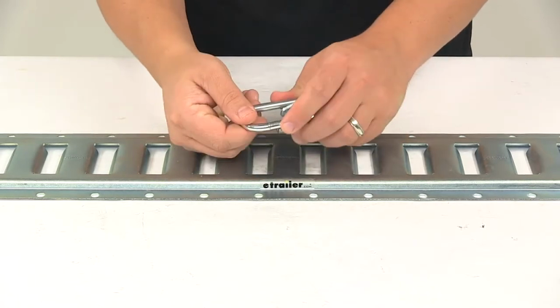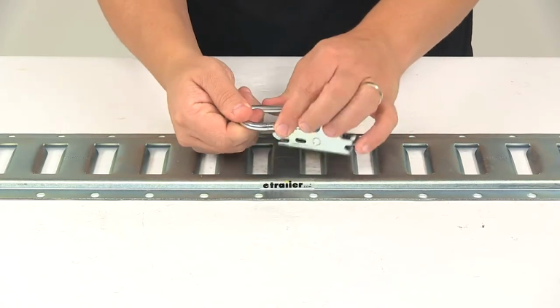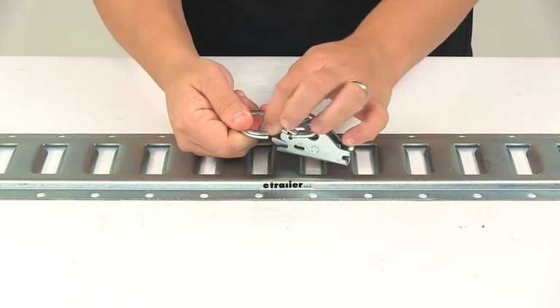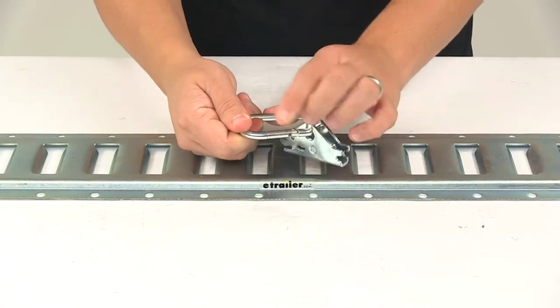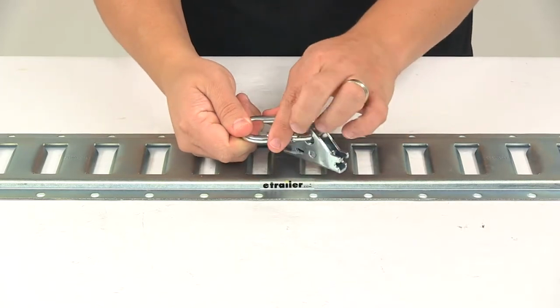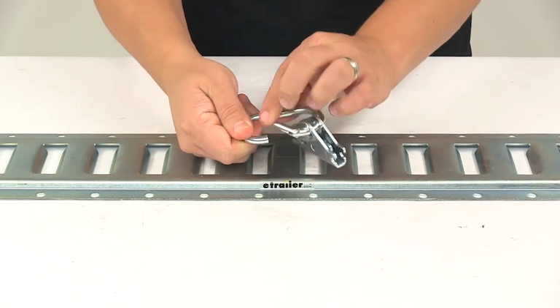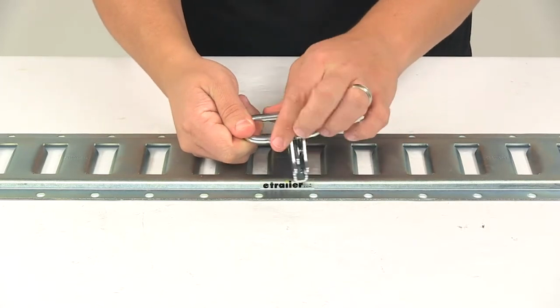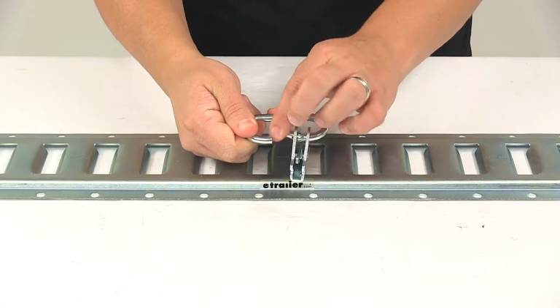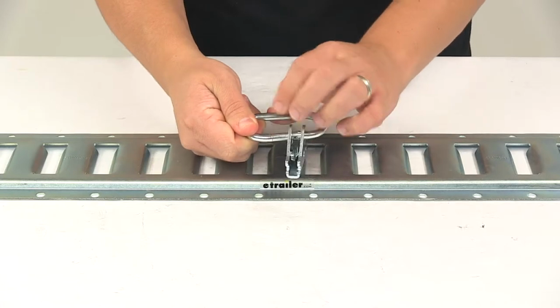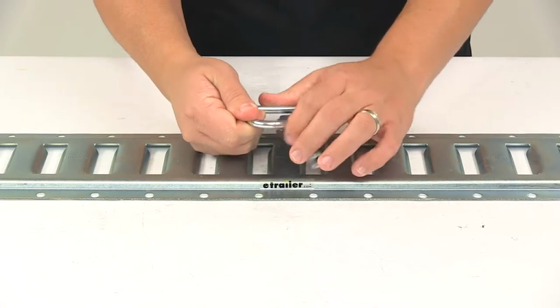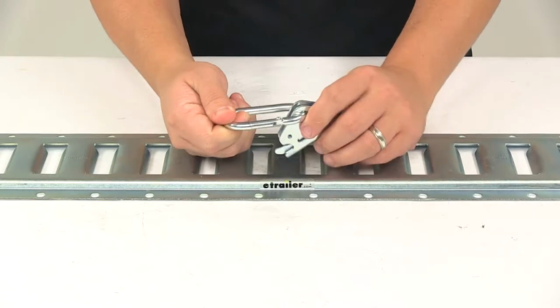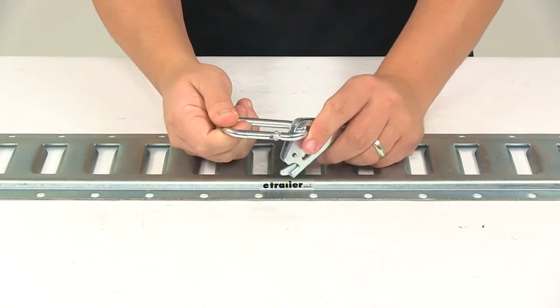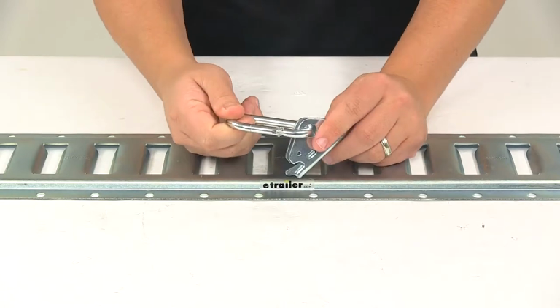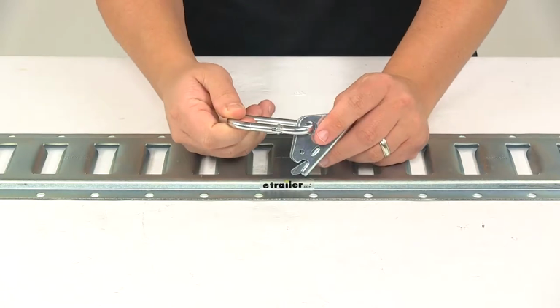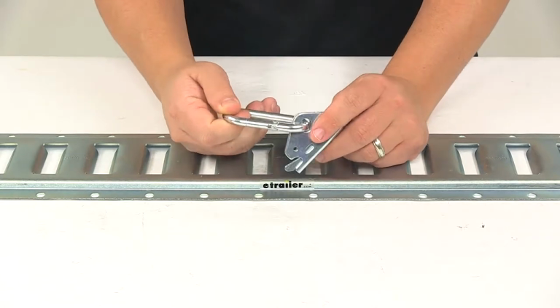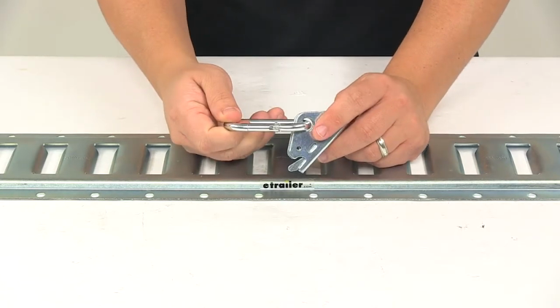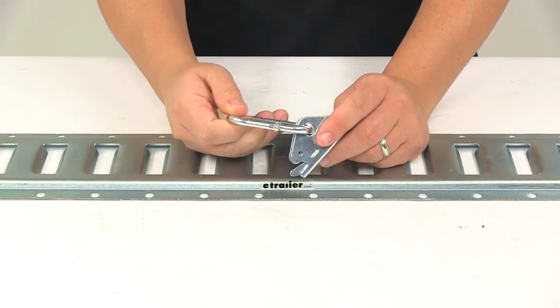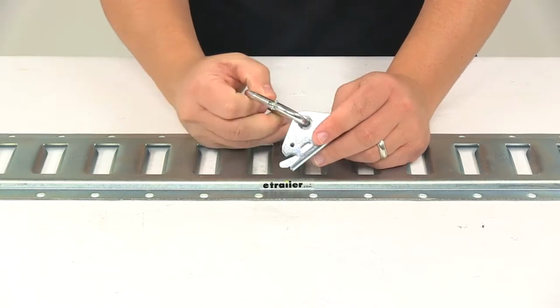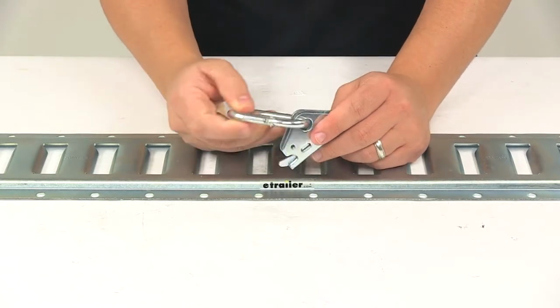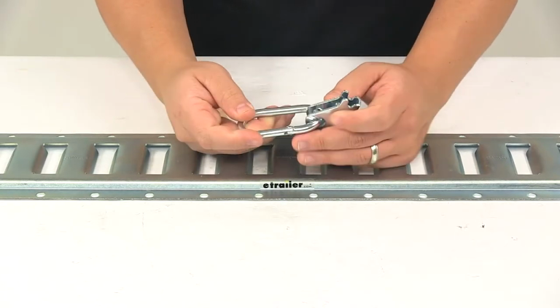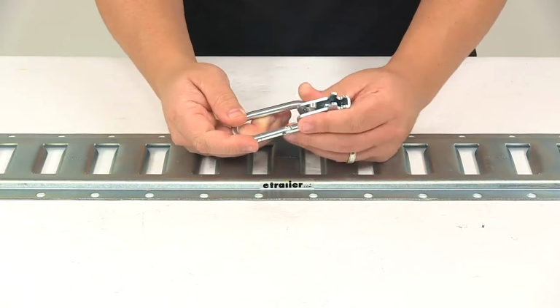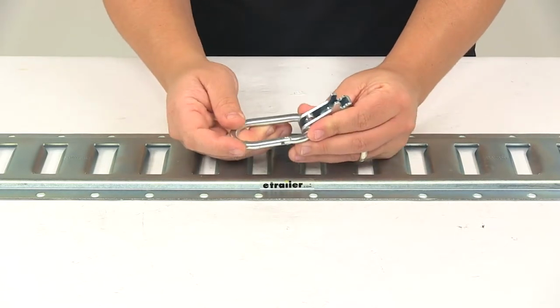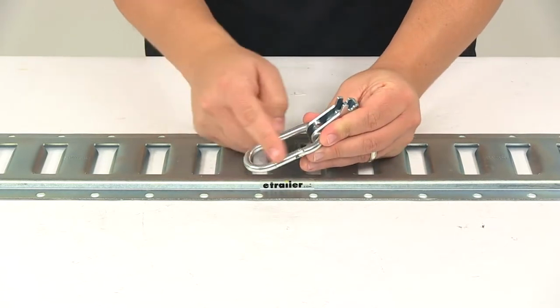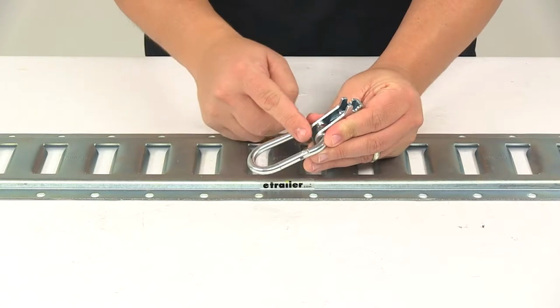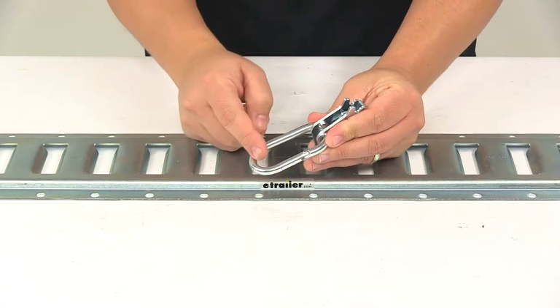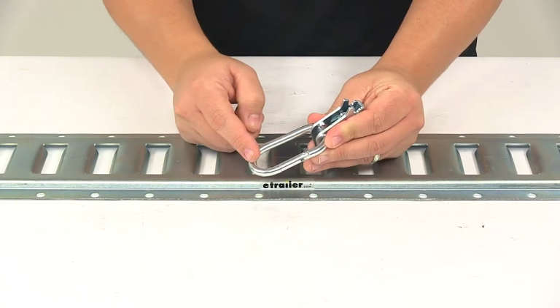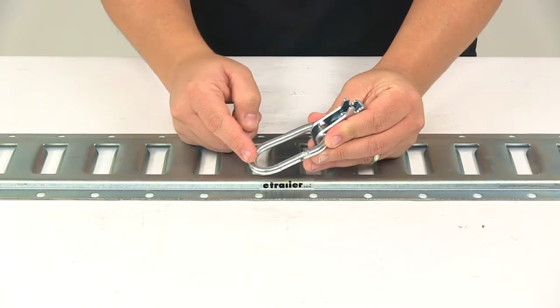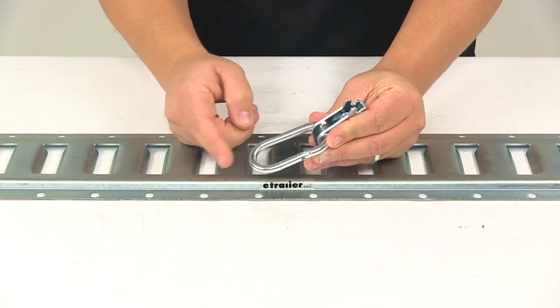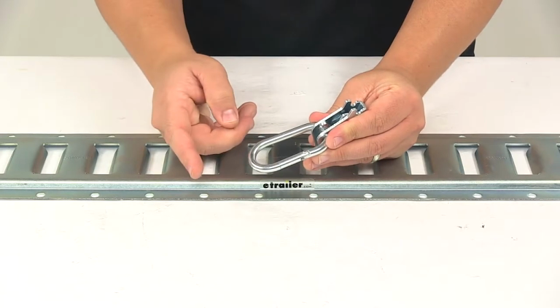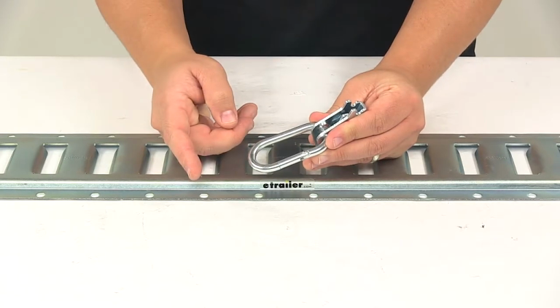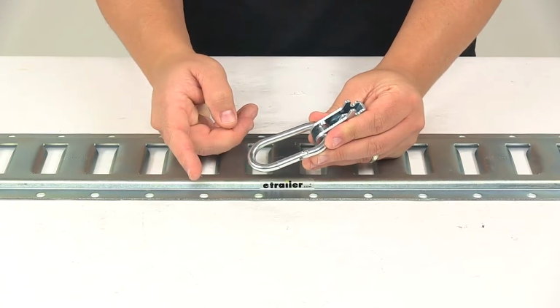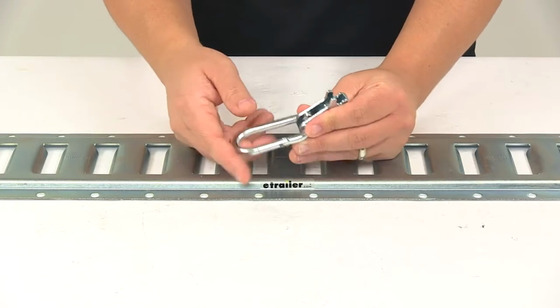It features a spring-loaded gate on the carabiner for quick, easy attachment to ropes or grommets. The oval shape of the carabiner makes it simple to reposition ropes or straps.